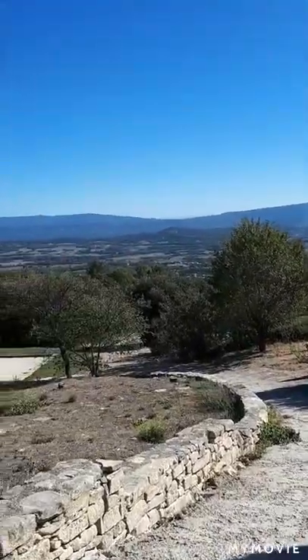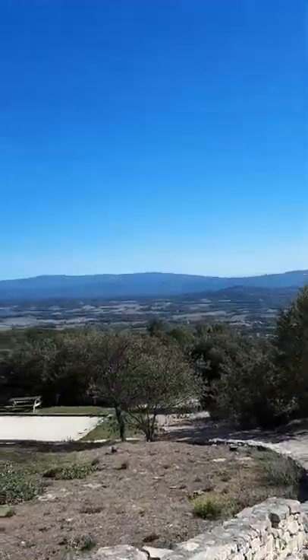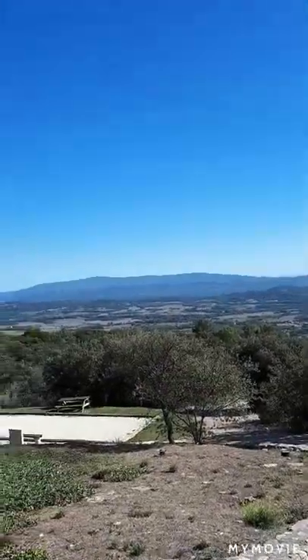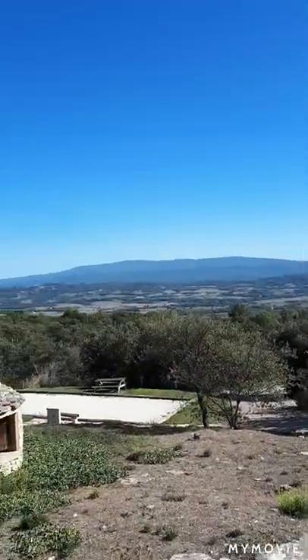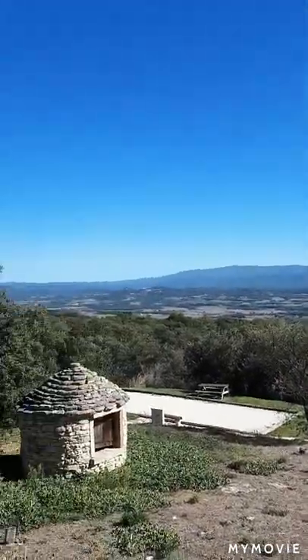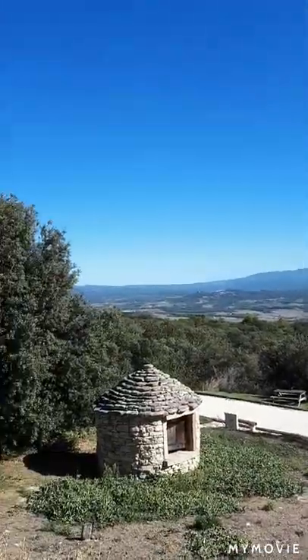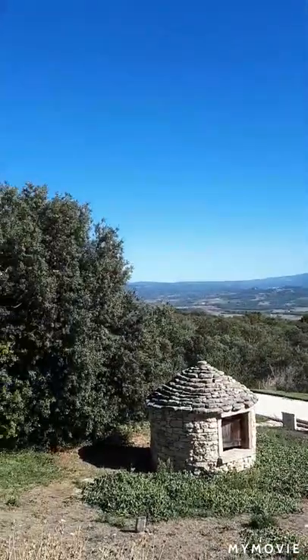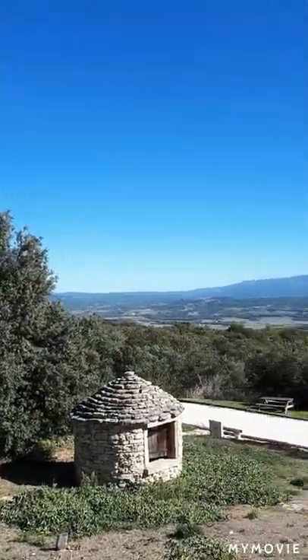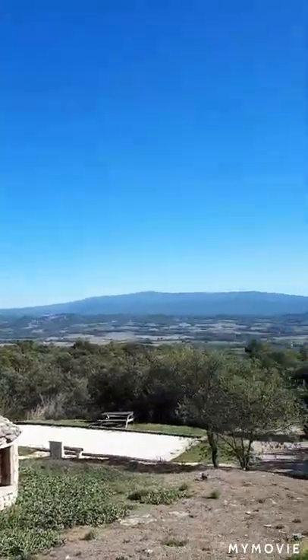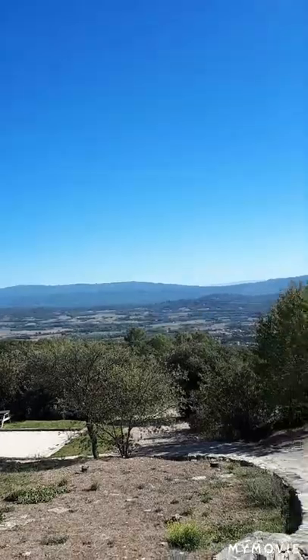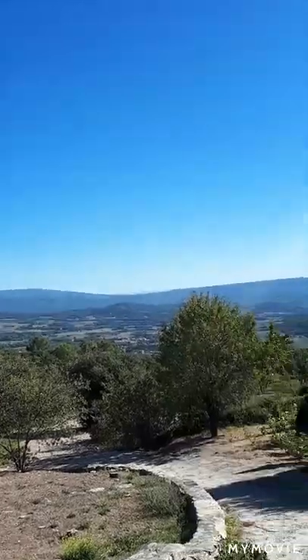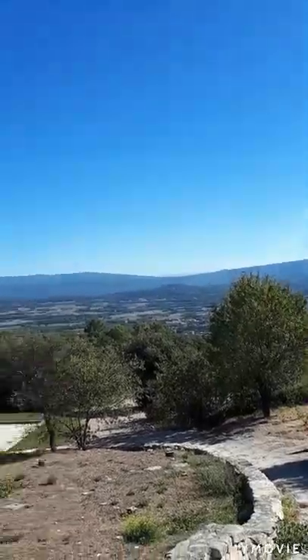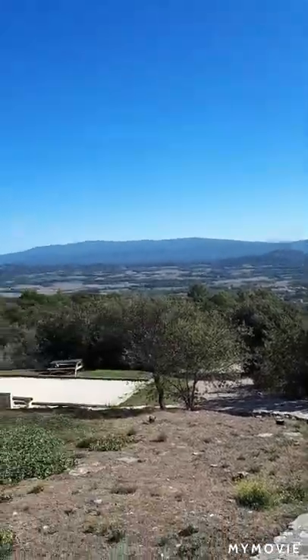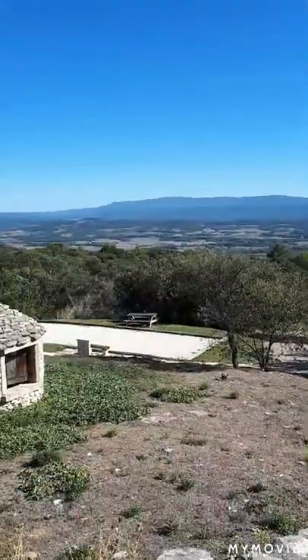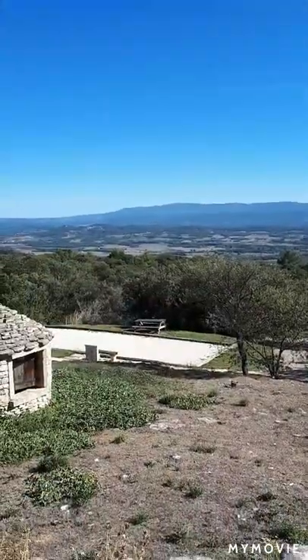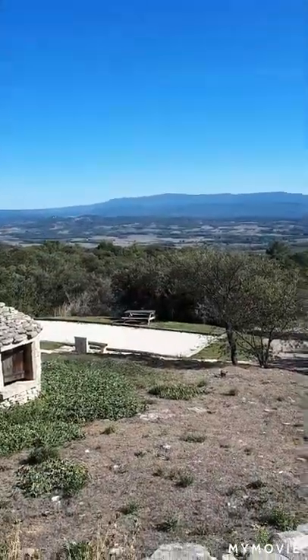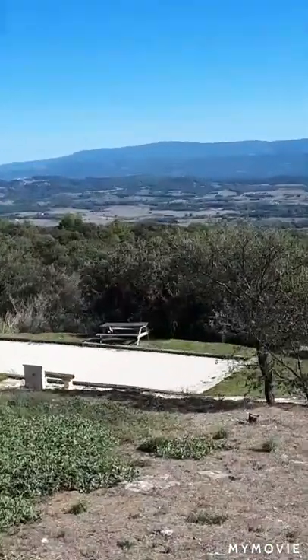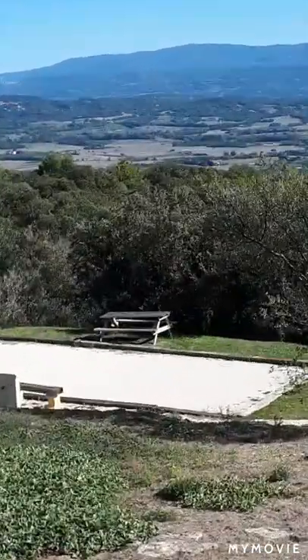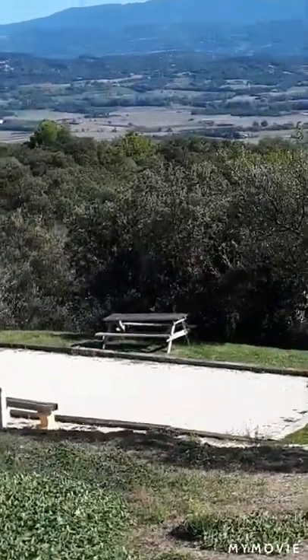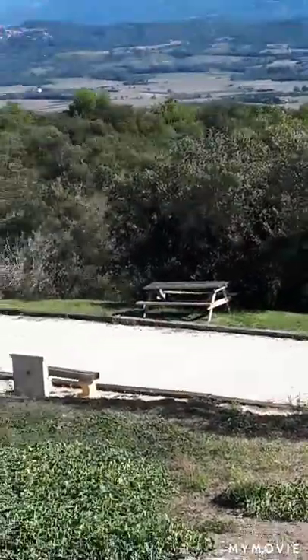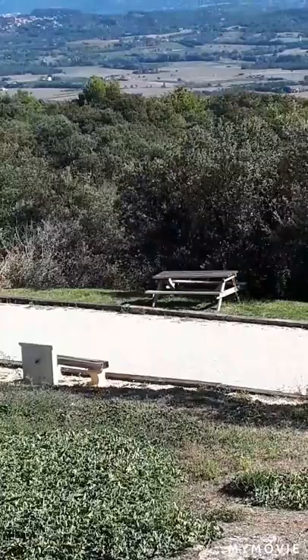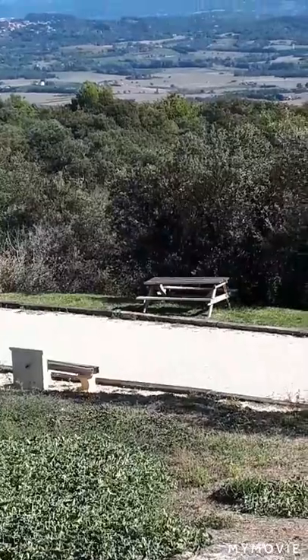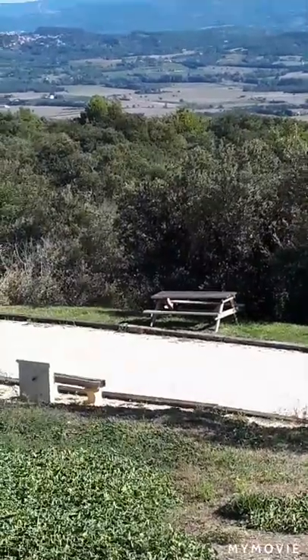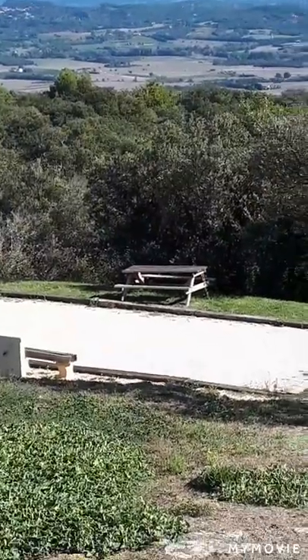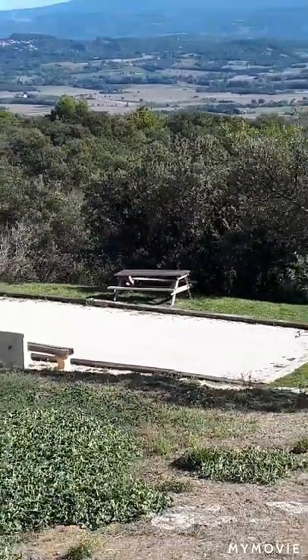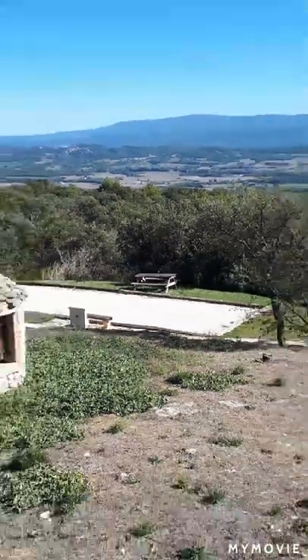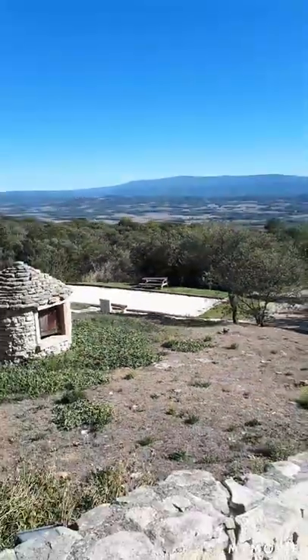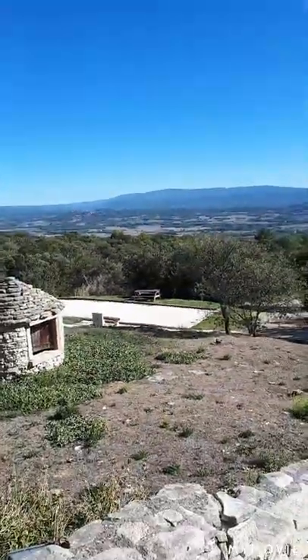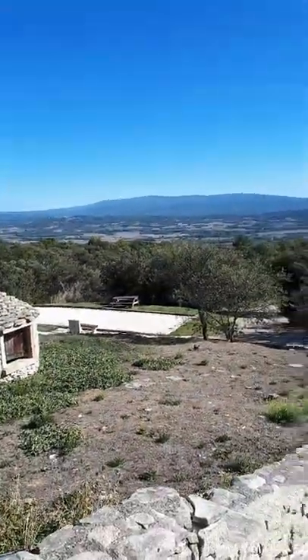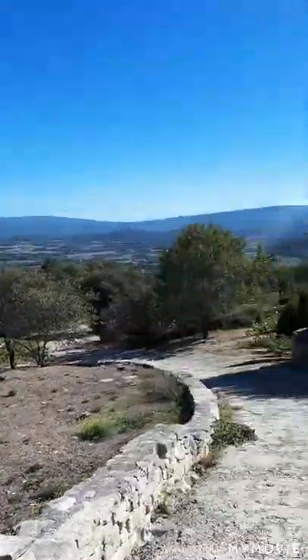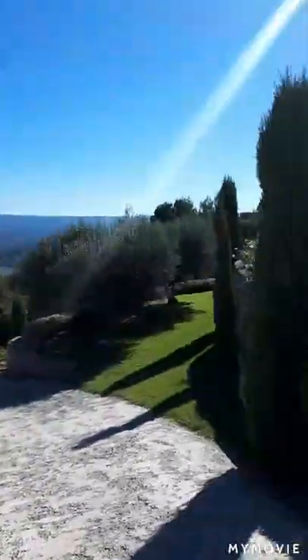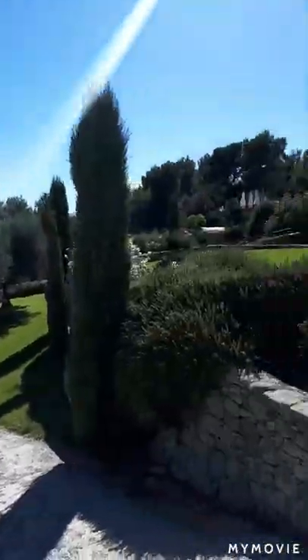And then this fantastic scenery that you've got goes for miles and miles. Down here you've got the boules — I'm from Yorkshire, I'd call it bowls, but you know what I mean. So we've had a game of that today, which is quite fun.